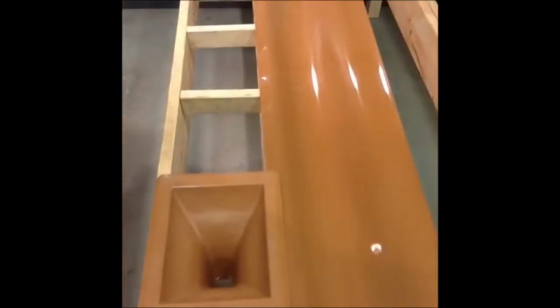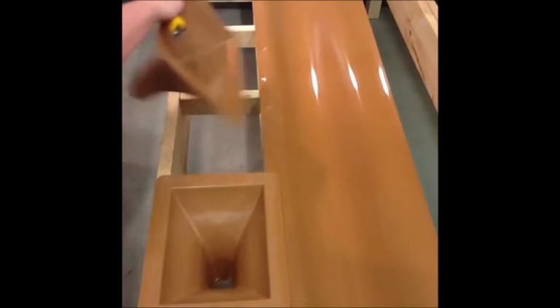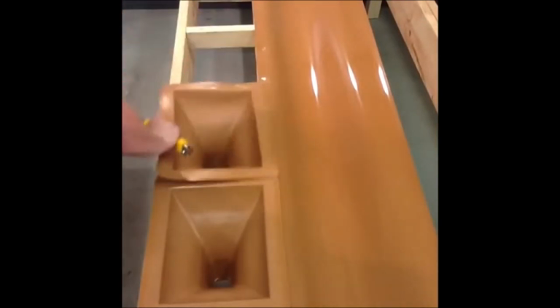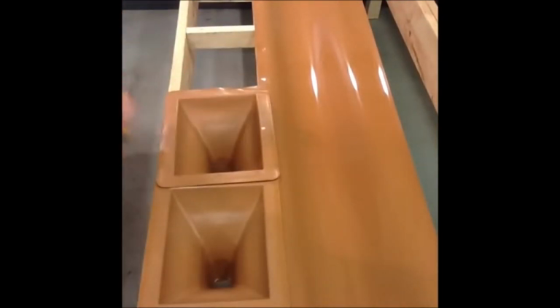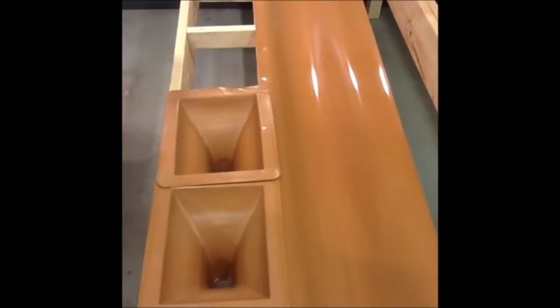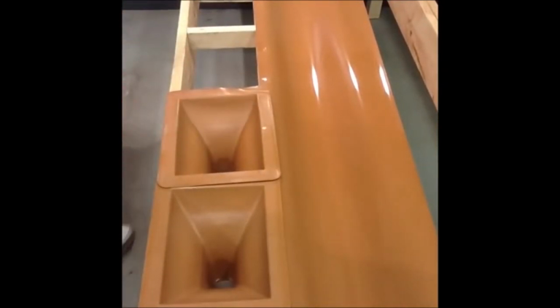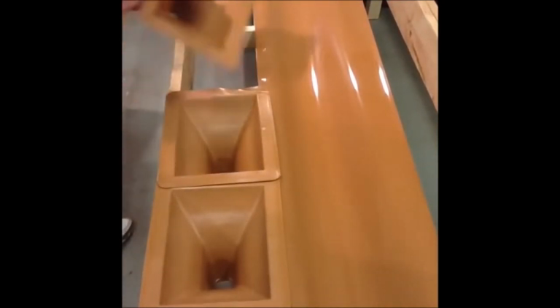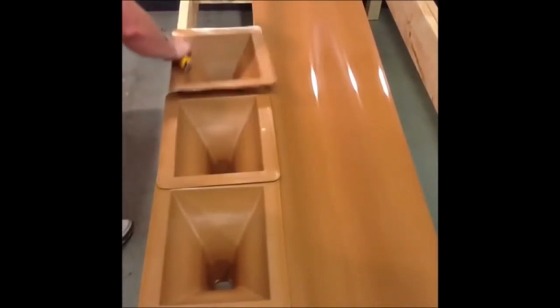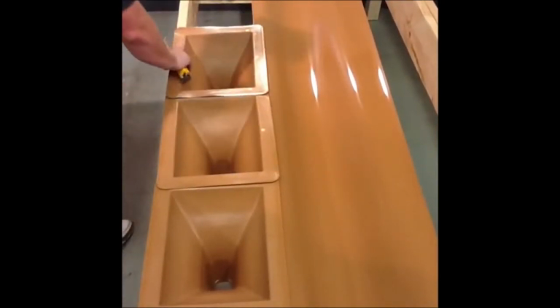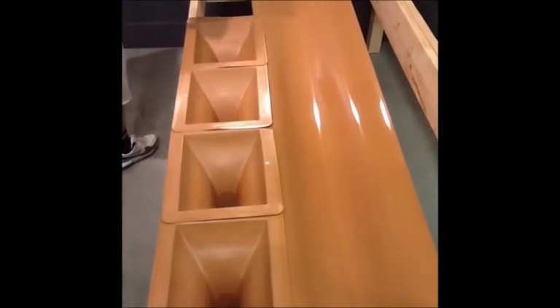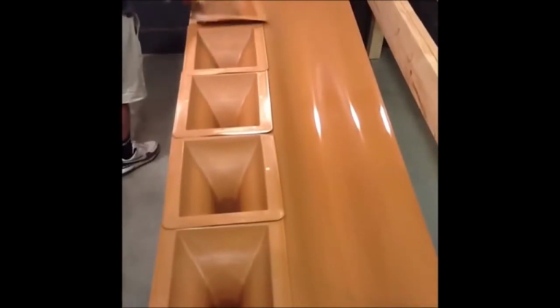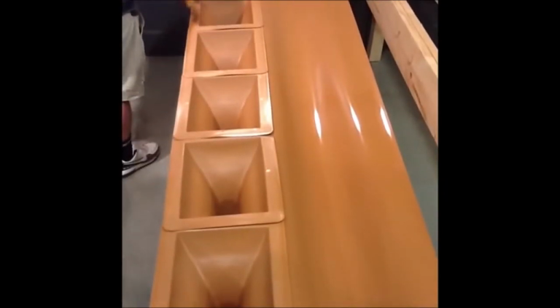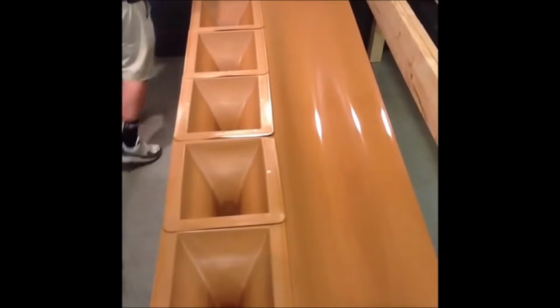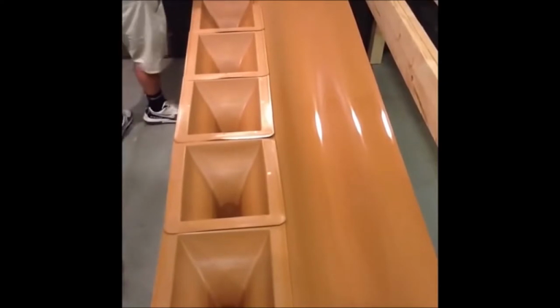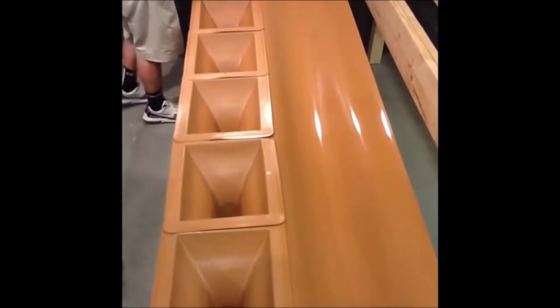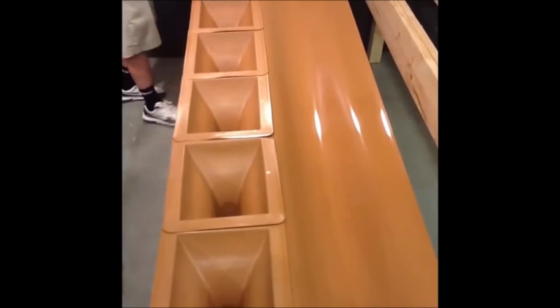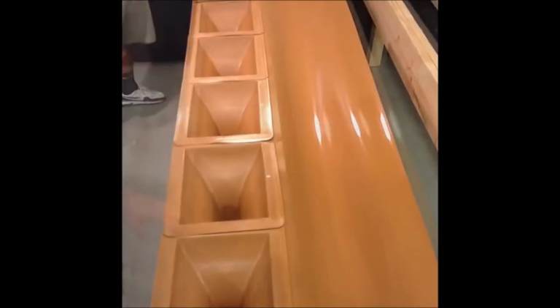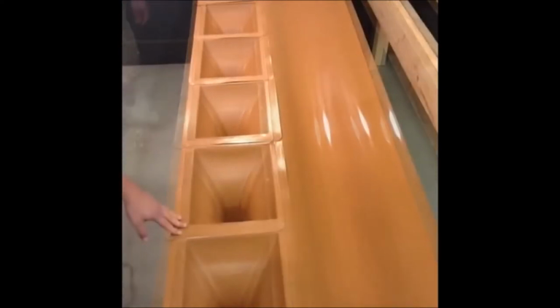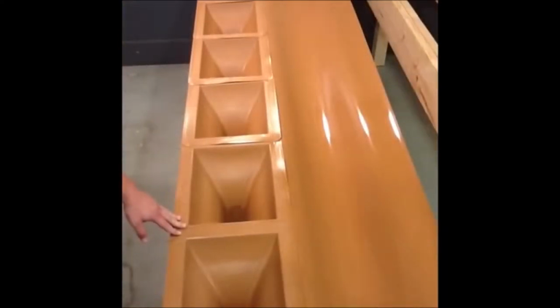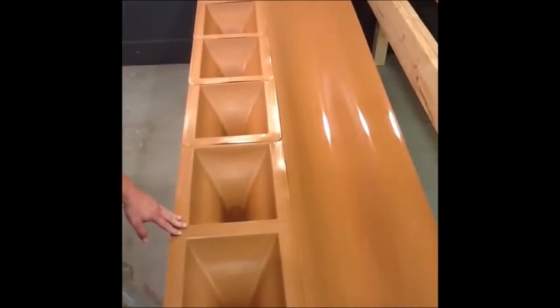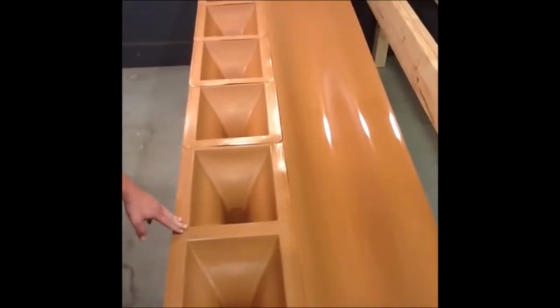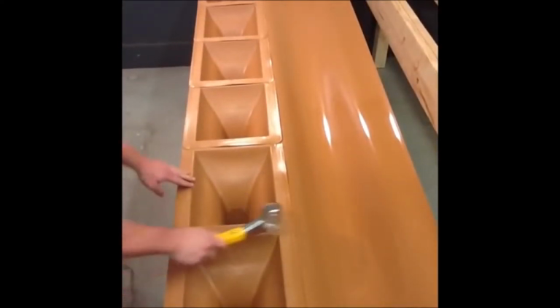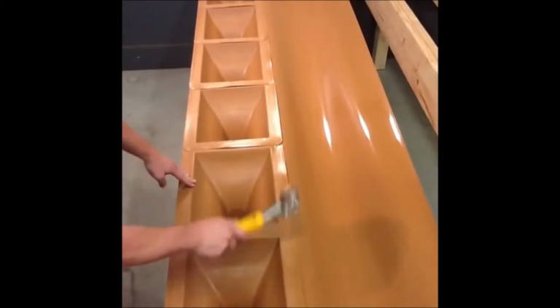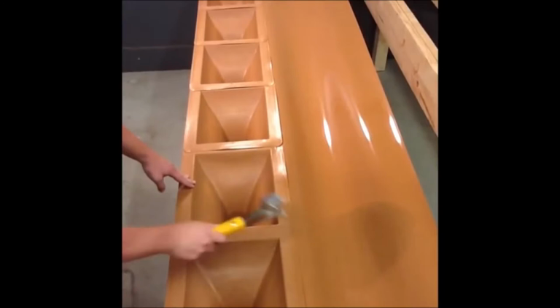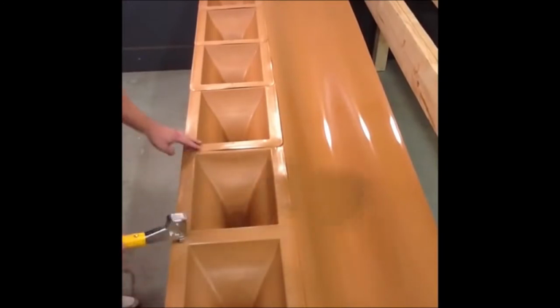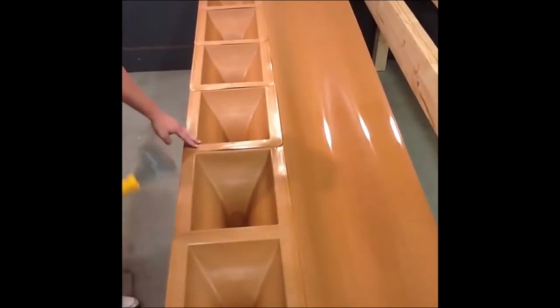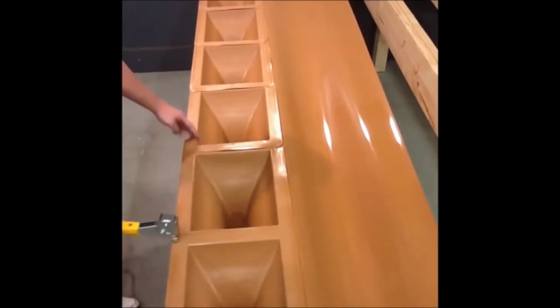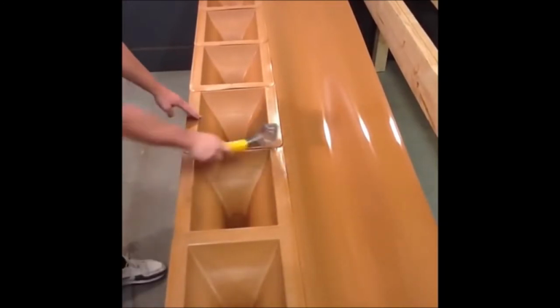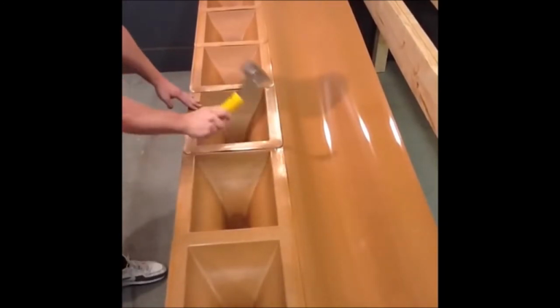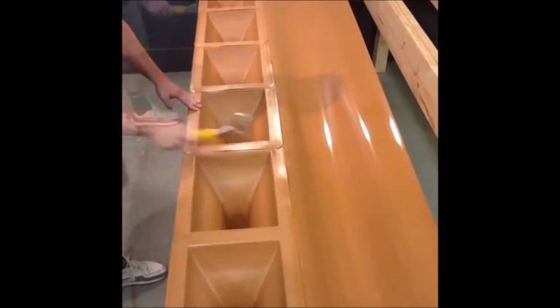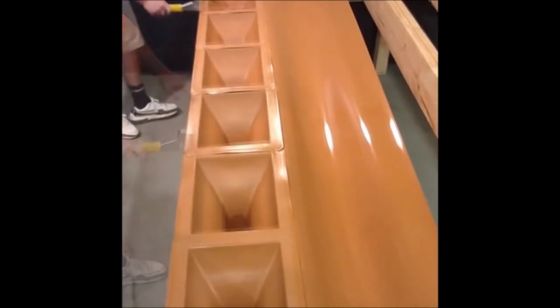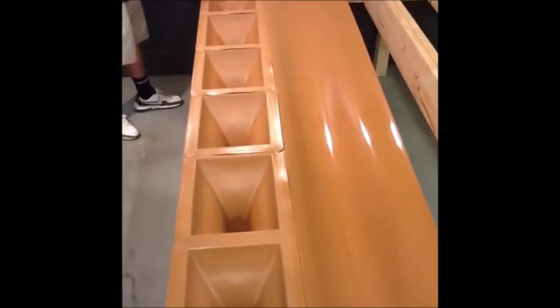Then you're going to place one downspout in every ladder box all the way down the joist. With your staple gun, tack down each one of the funnels to make sure they stay in place.